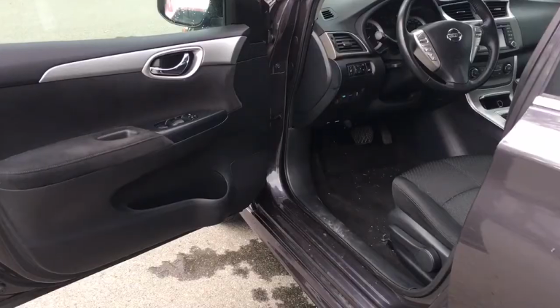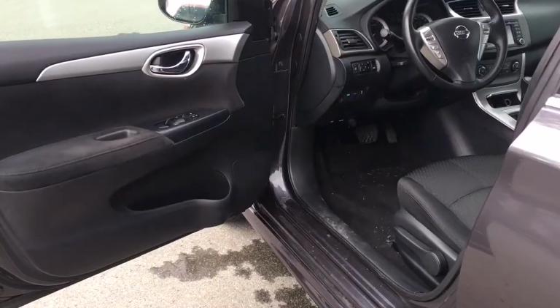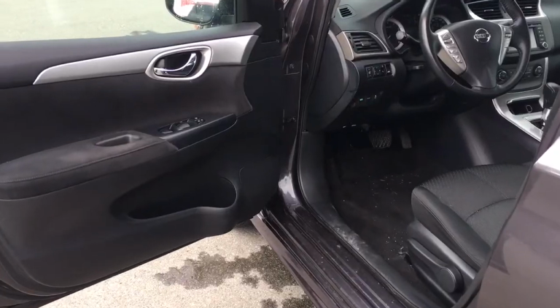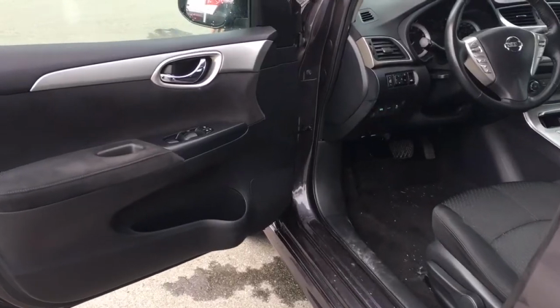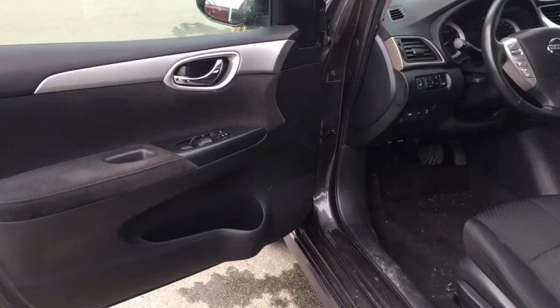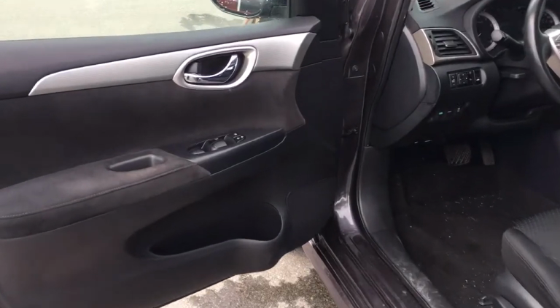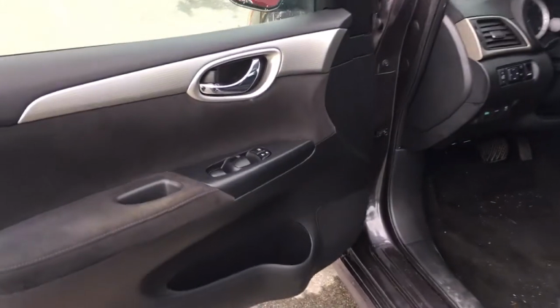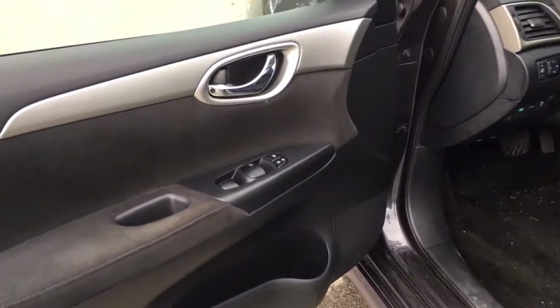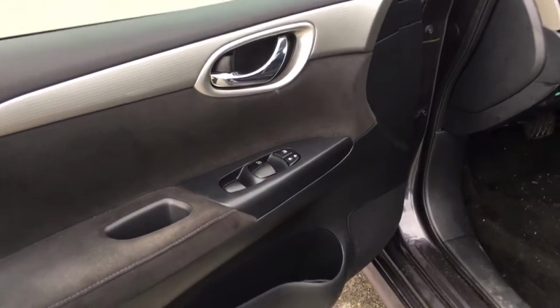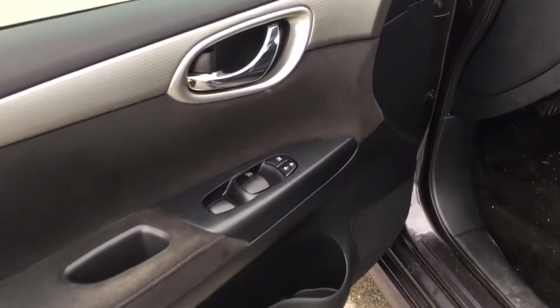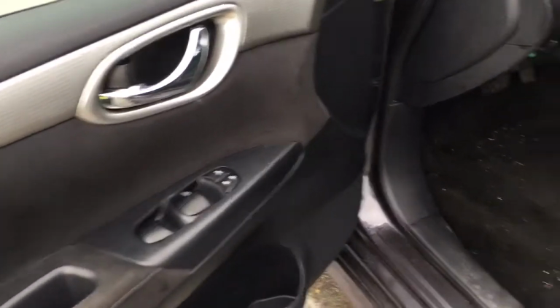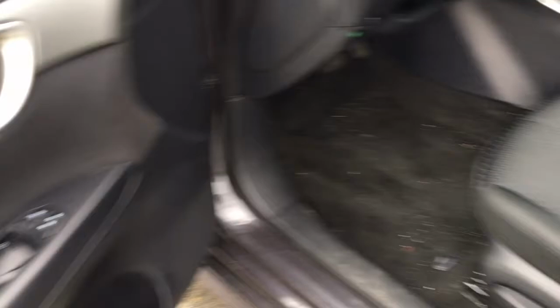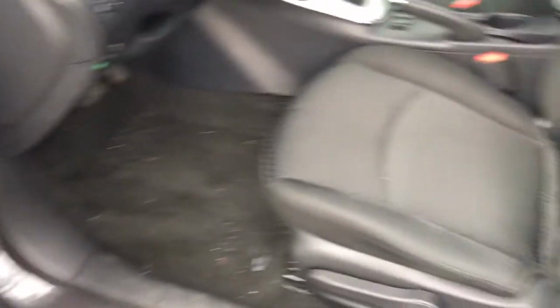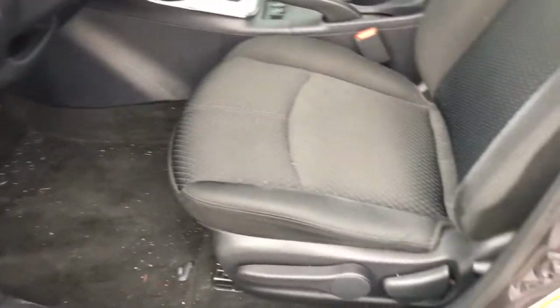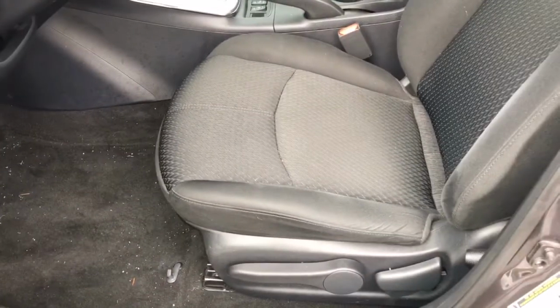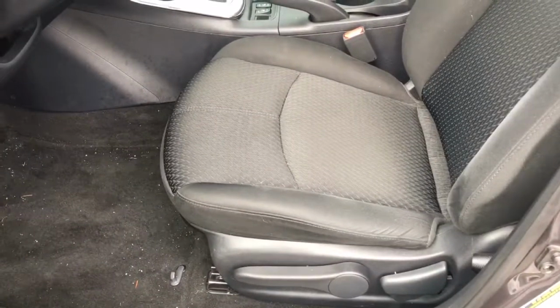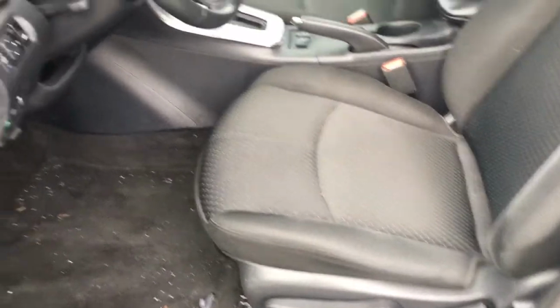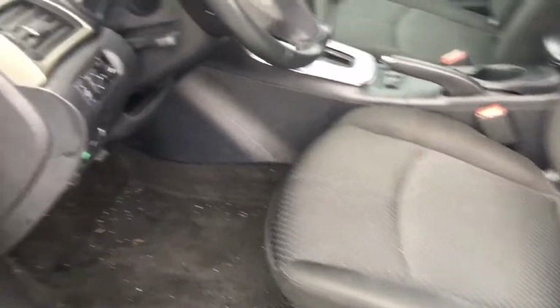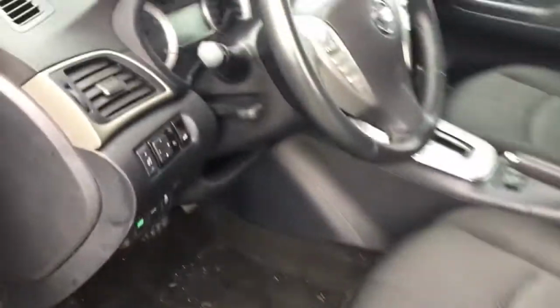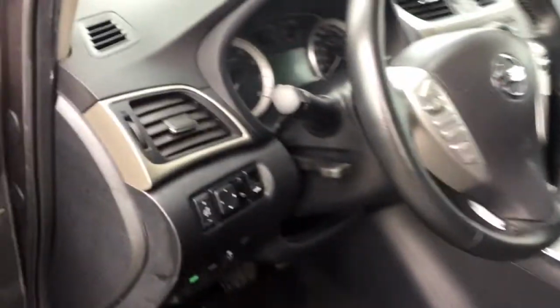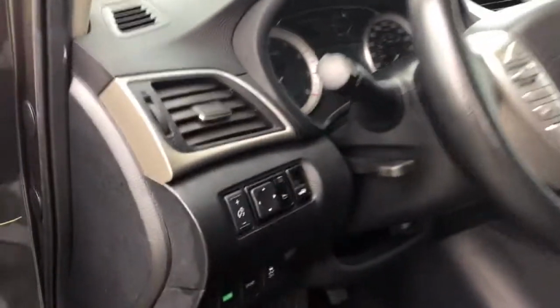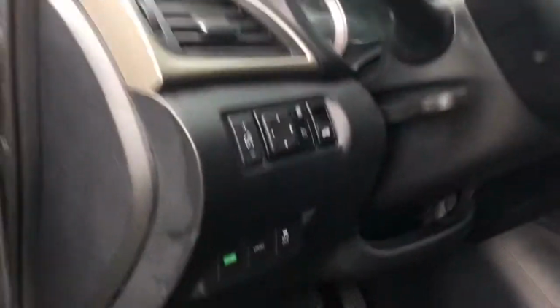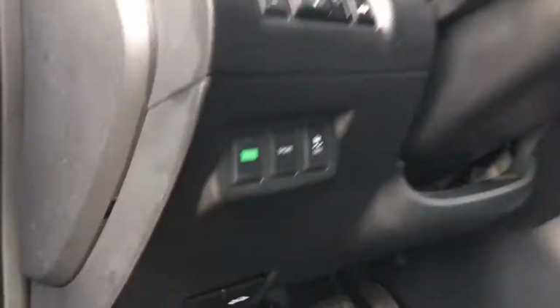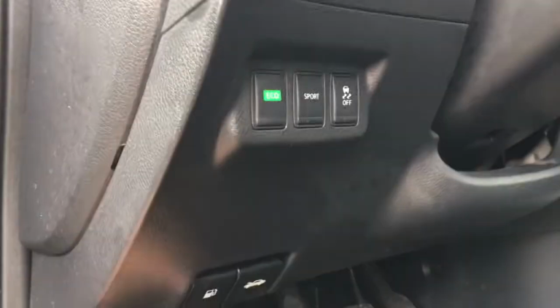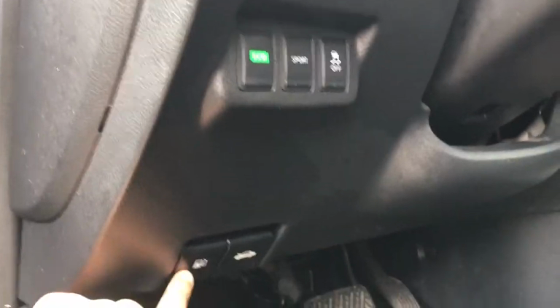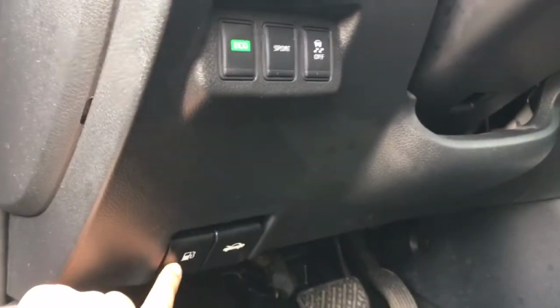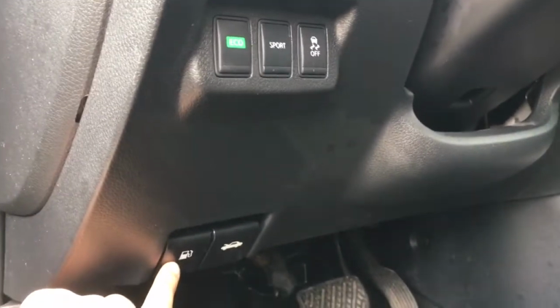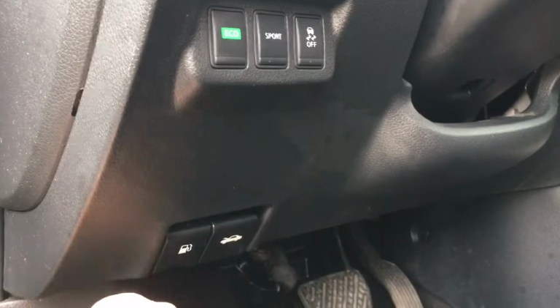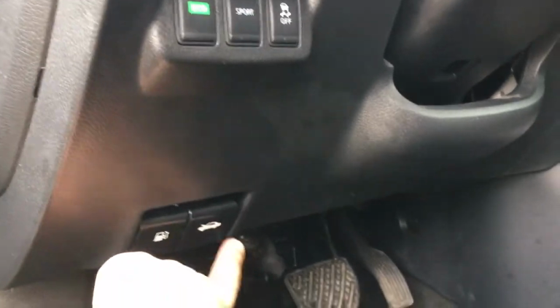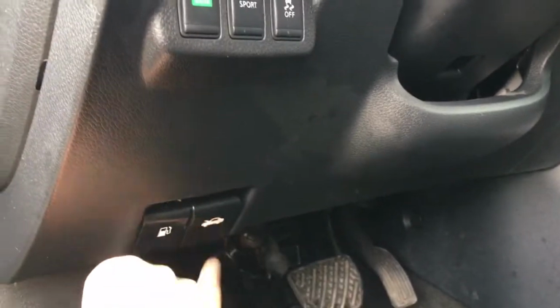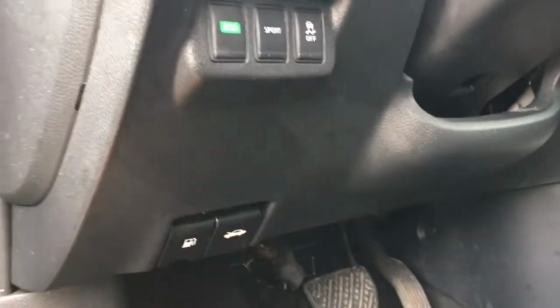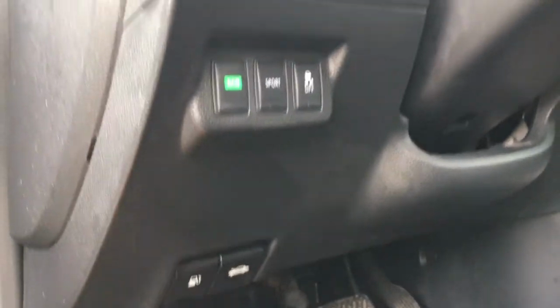Storage, cup holder, and speaker in the door, as well as powered windows and locks. The driver's seat is manually adjusted. Just off to the side you have your gas cap release as well as your hood release.